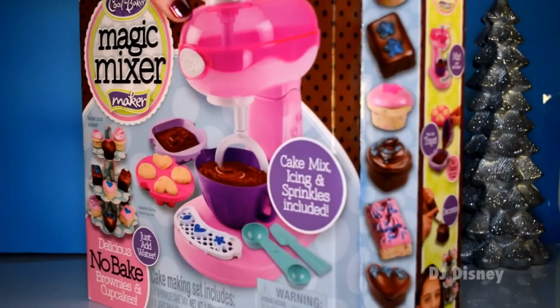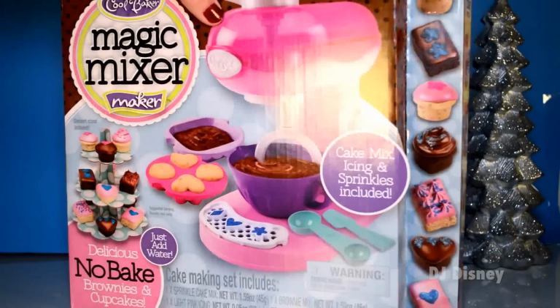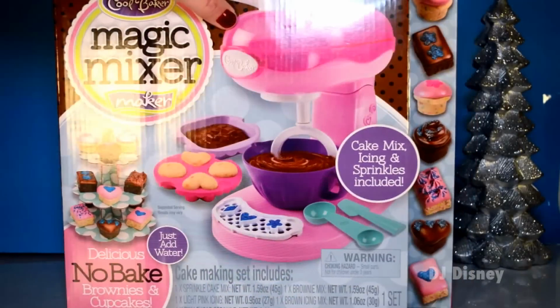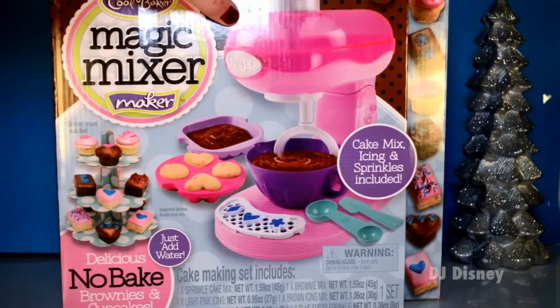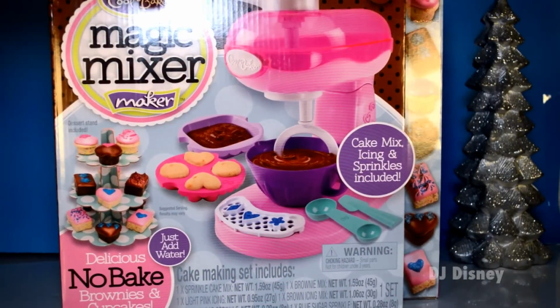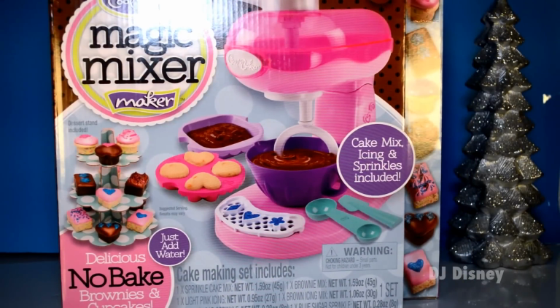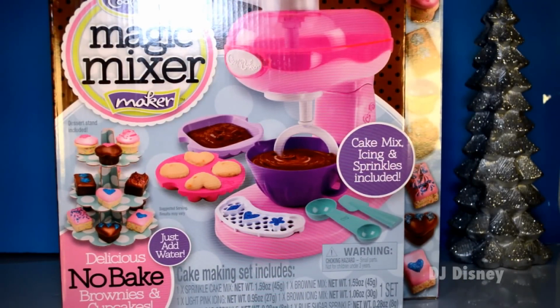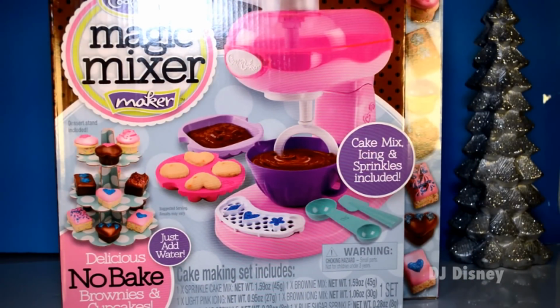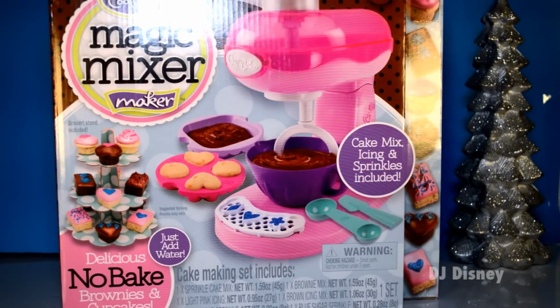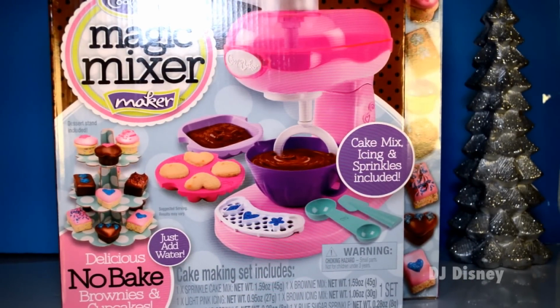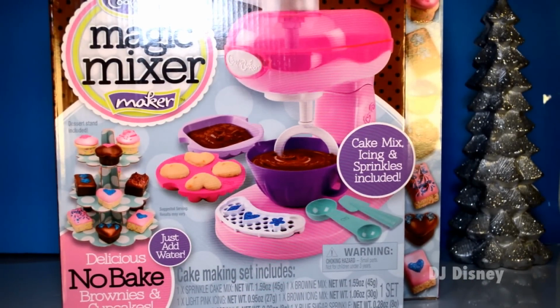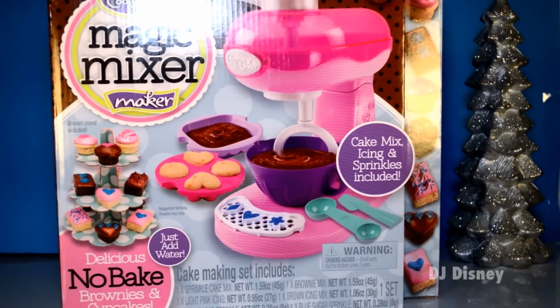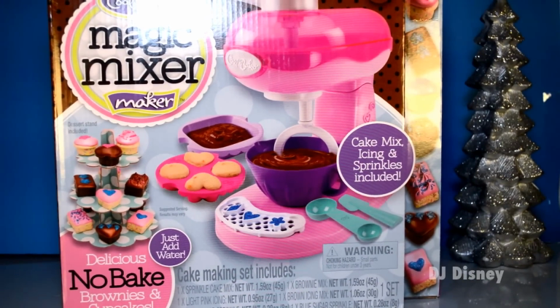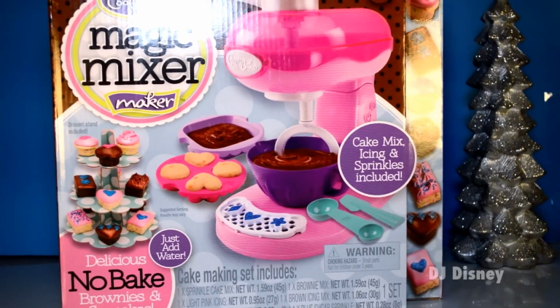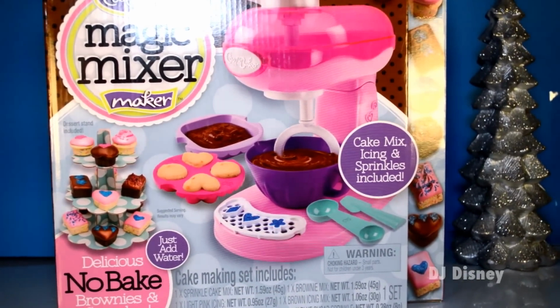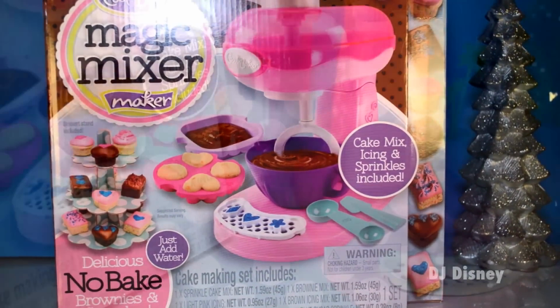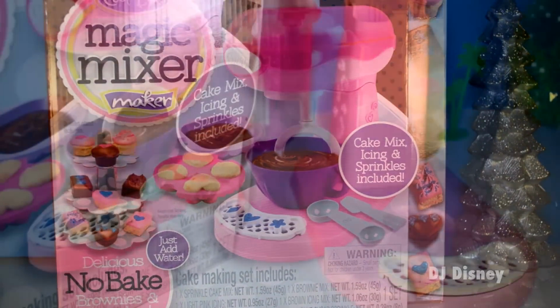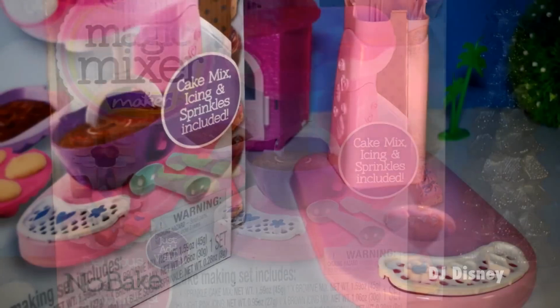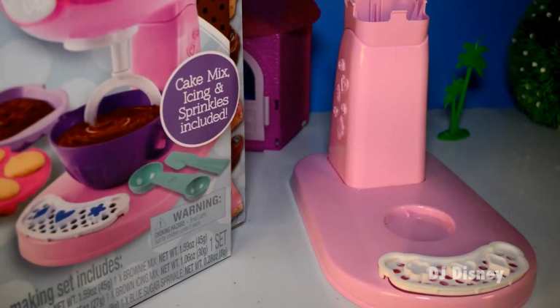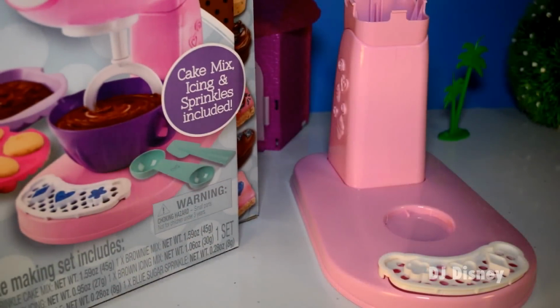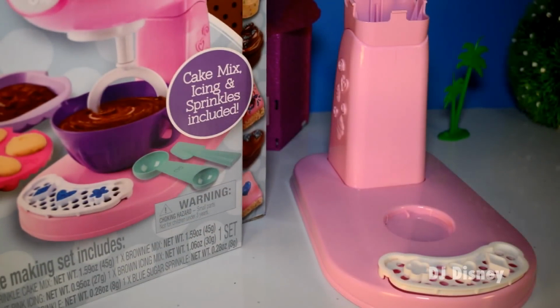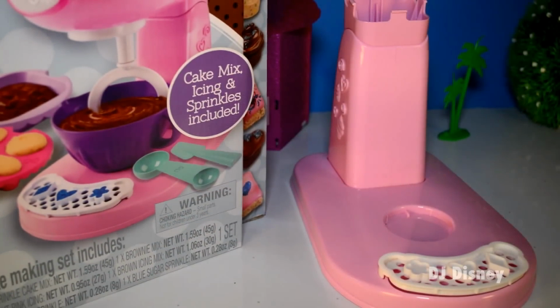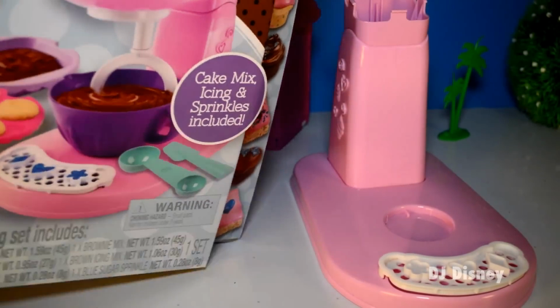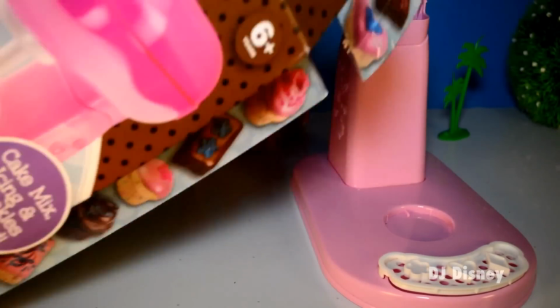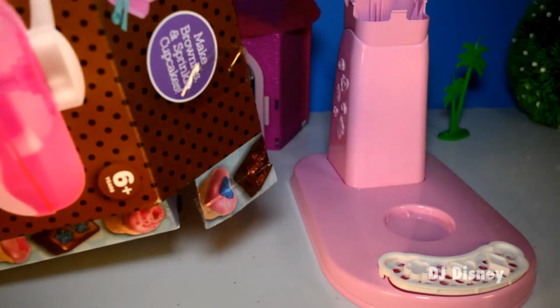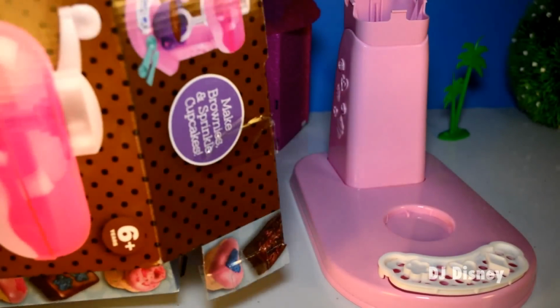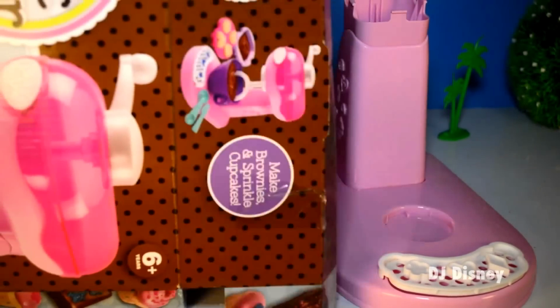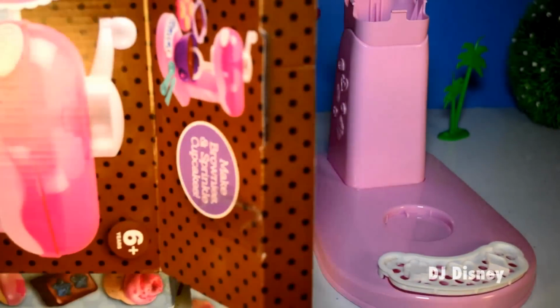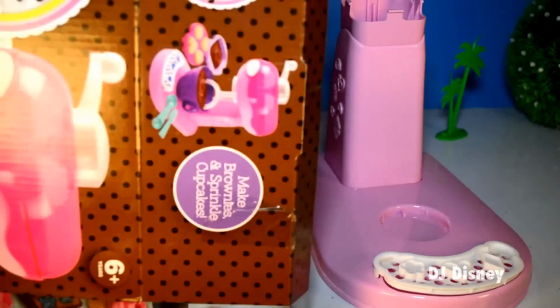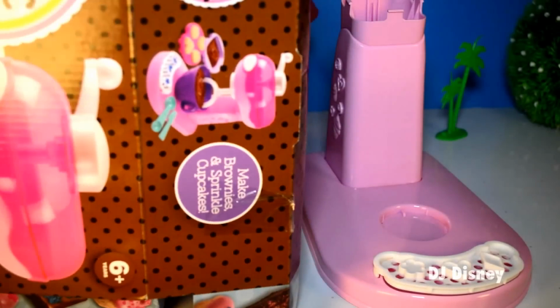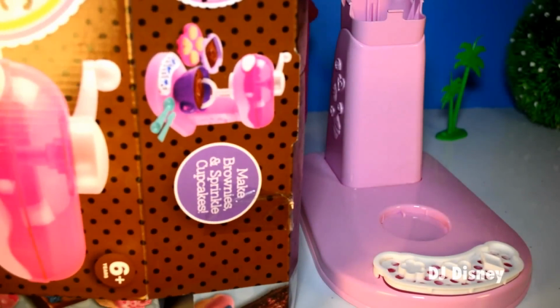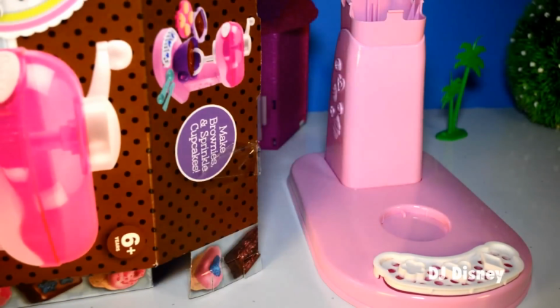And this is something that you can actually eat. It's real. Let's open it up and put it together — it needs some assembly.